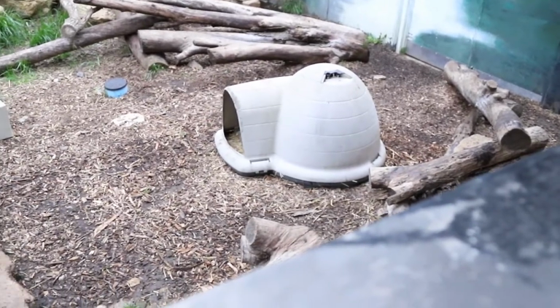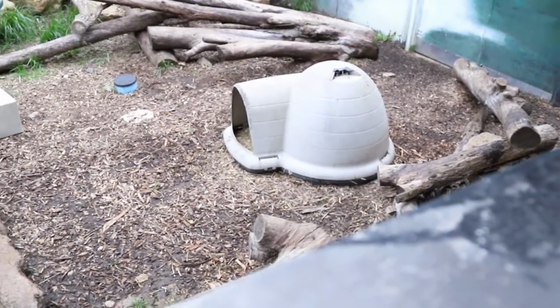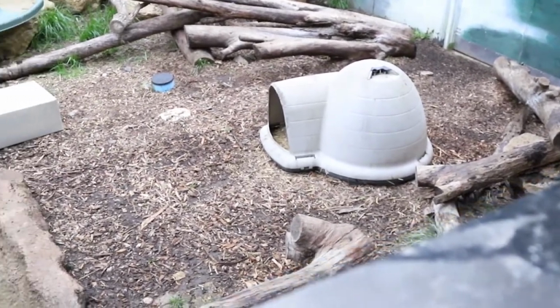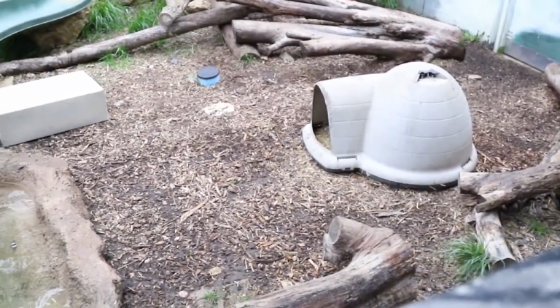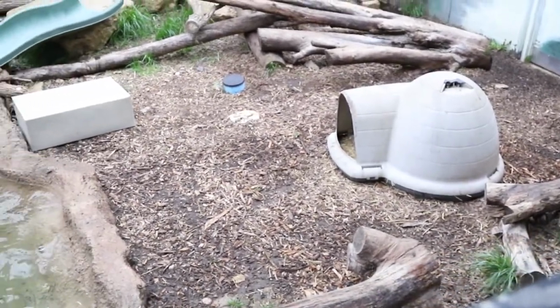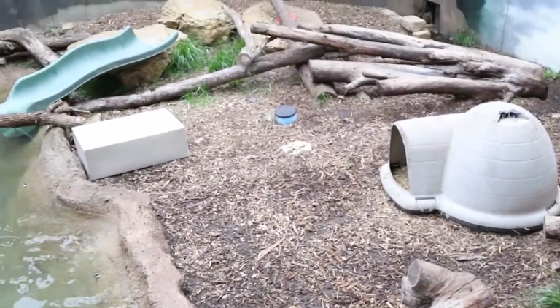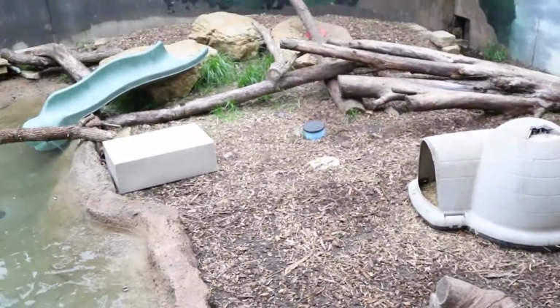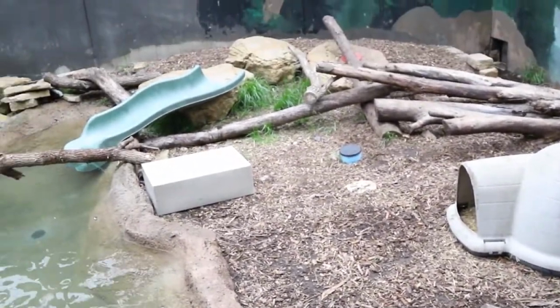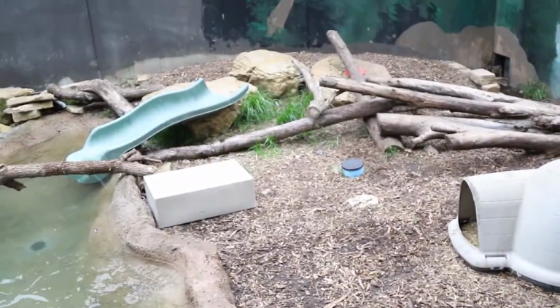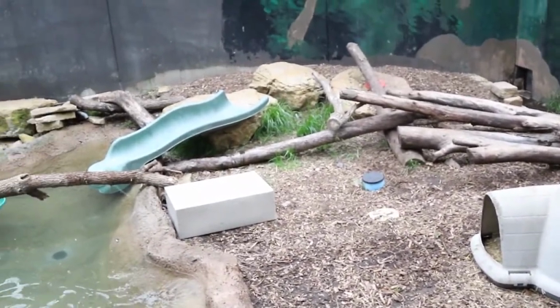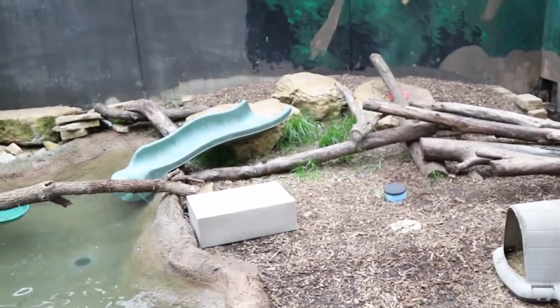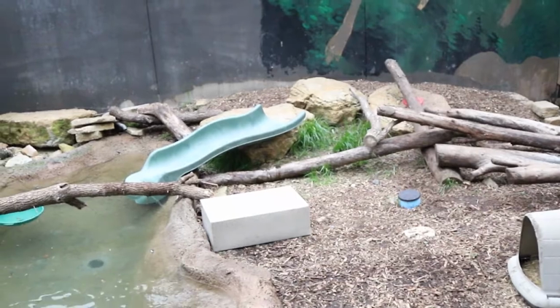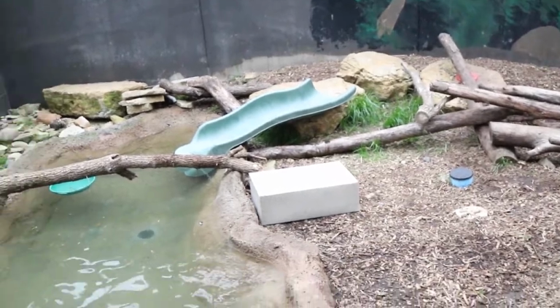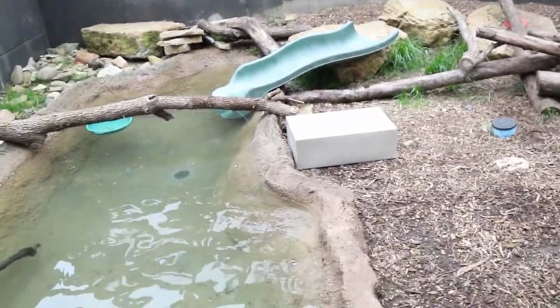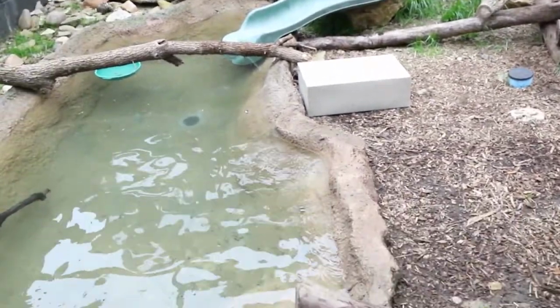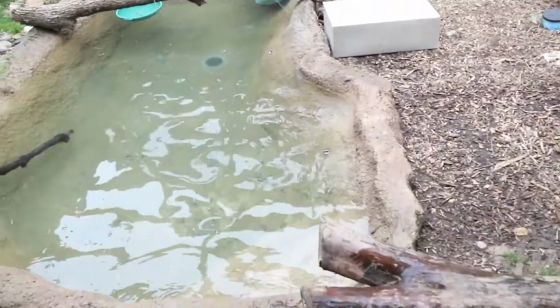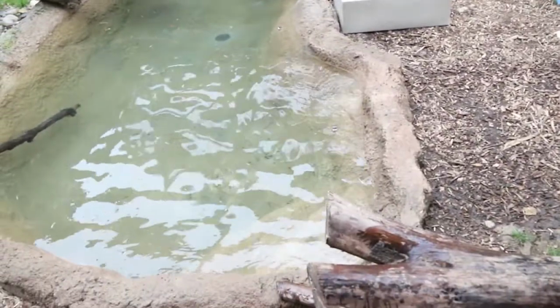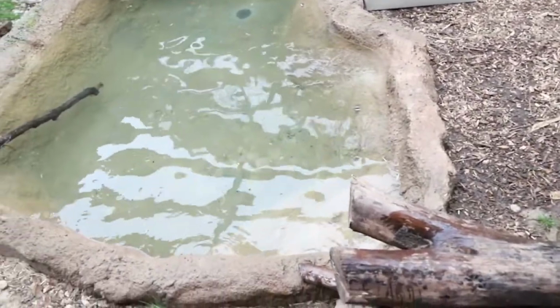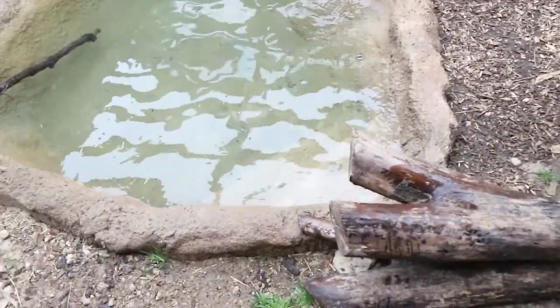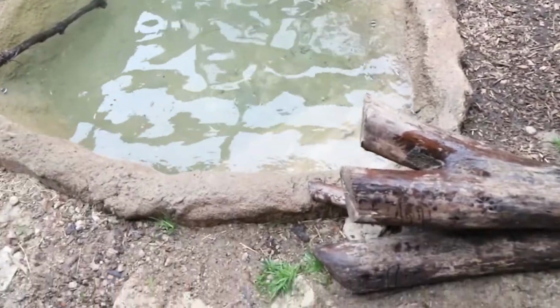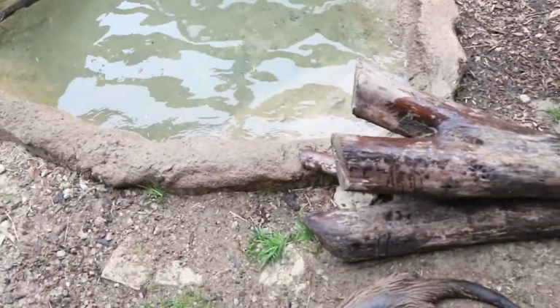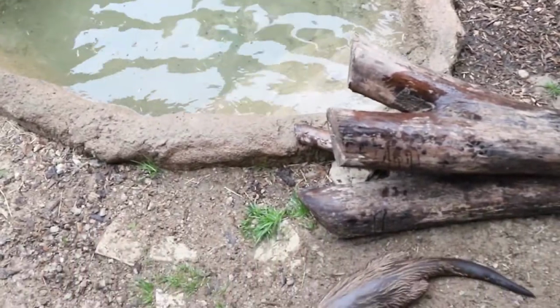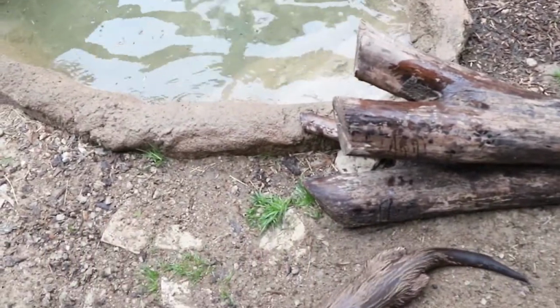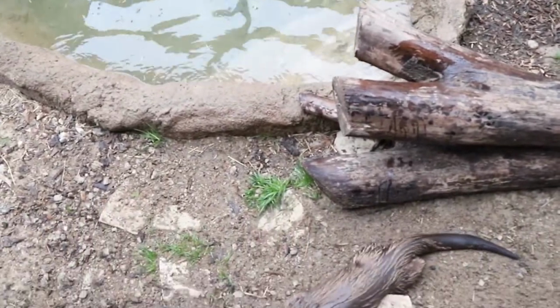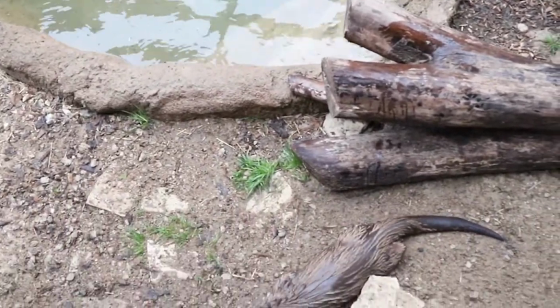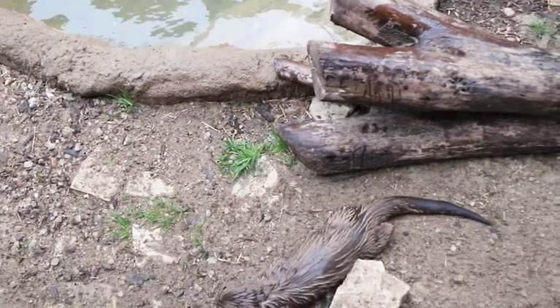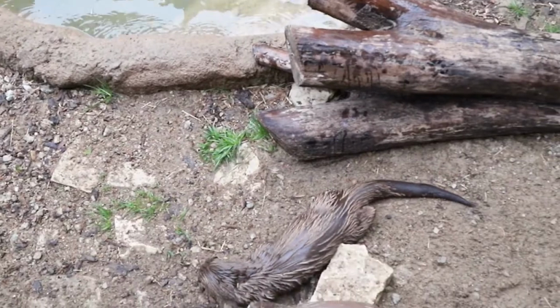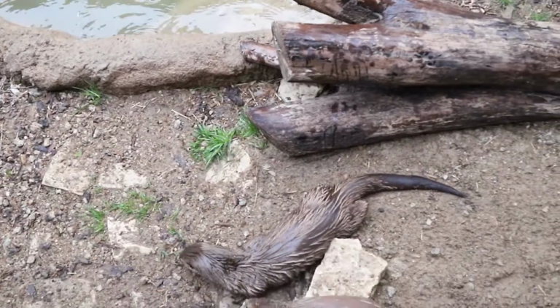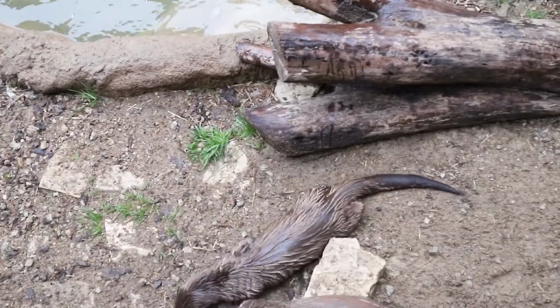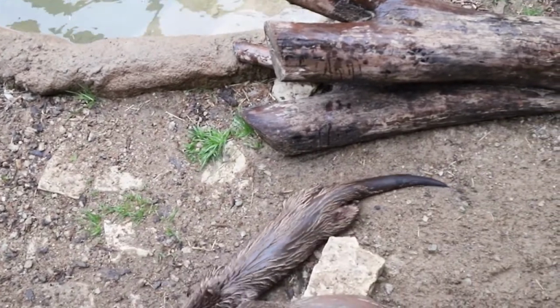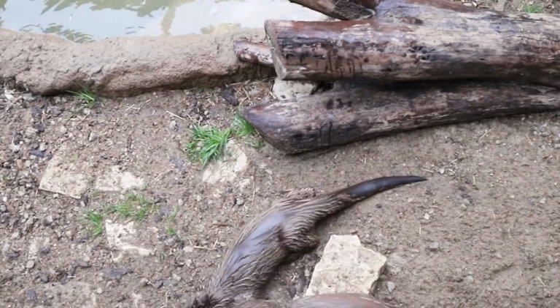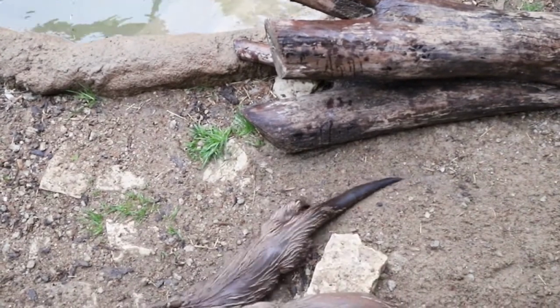An interesting note: at about two months old, the mother otter will bring the babies into the water so they start learning how to swim. That's really young — two months. They are totally built for the water and love it.